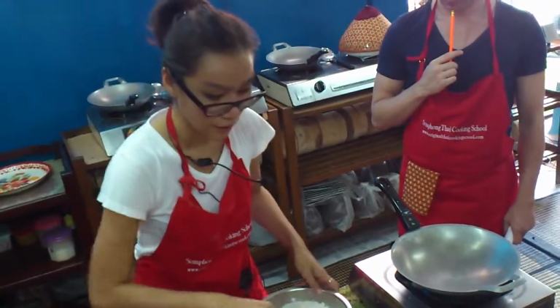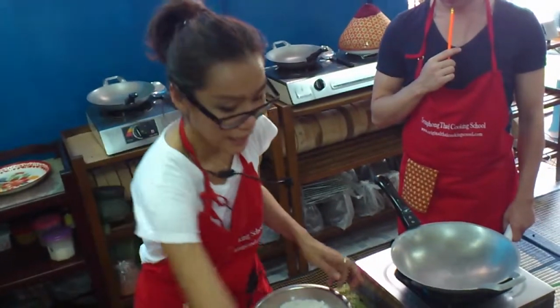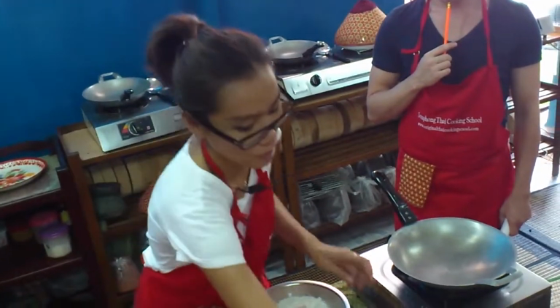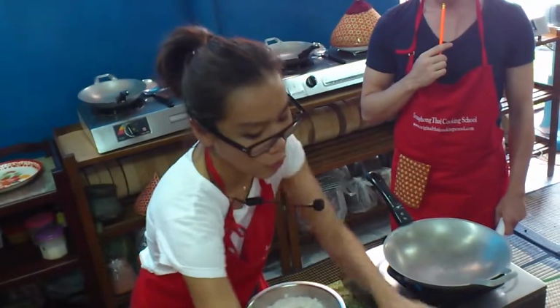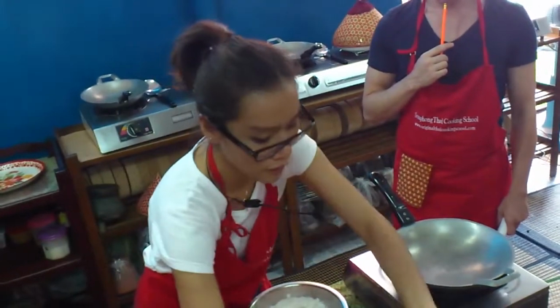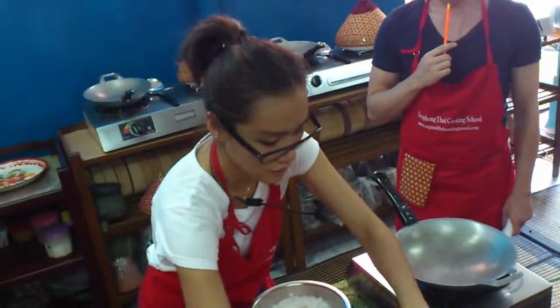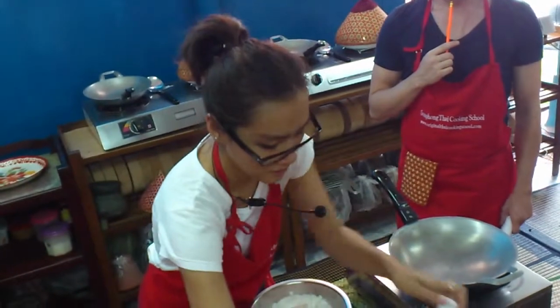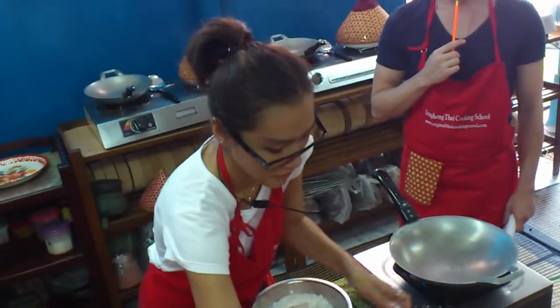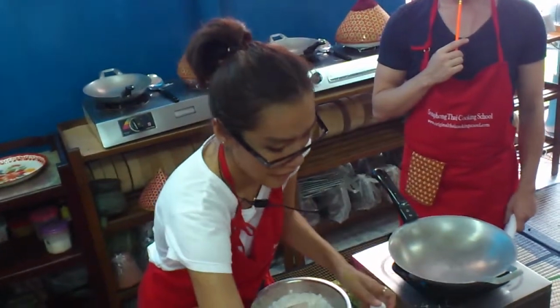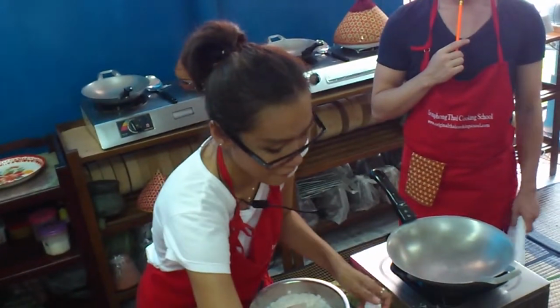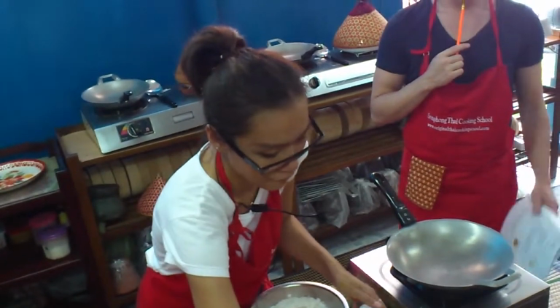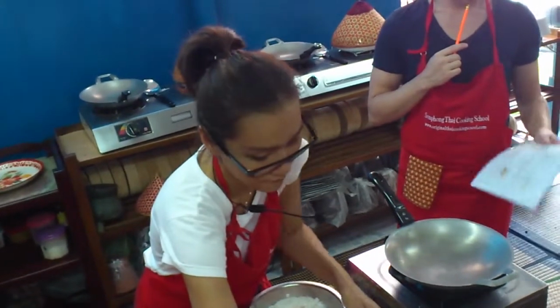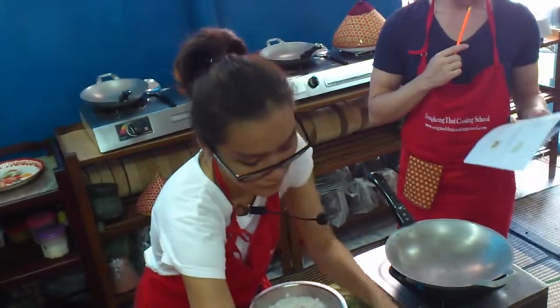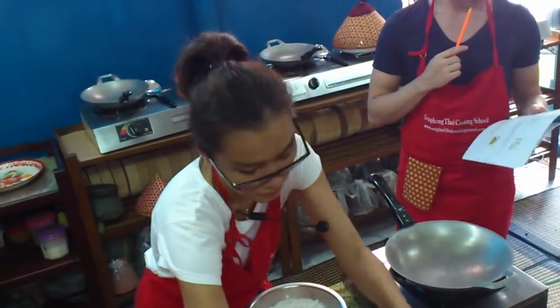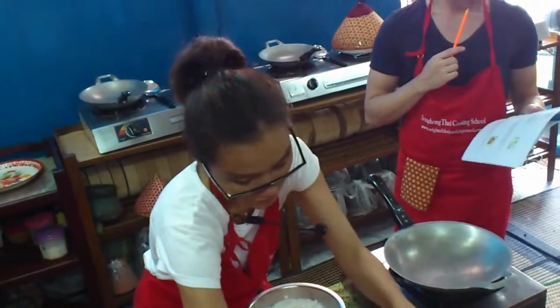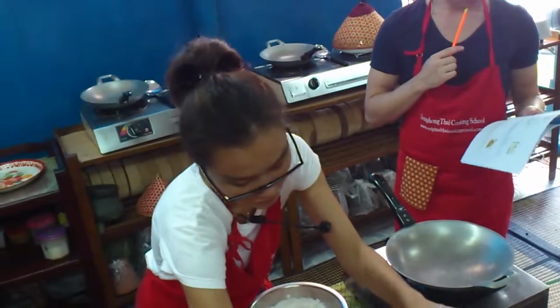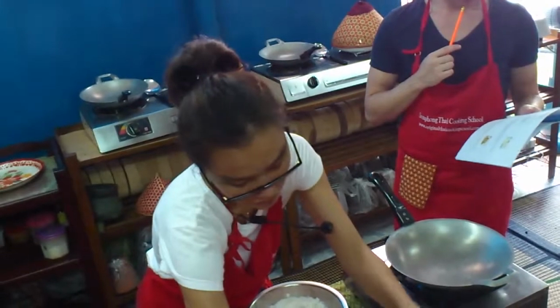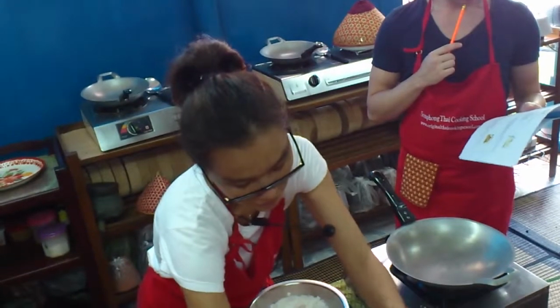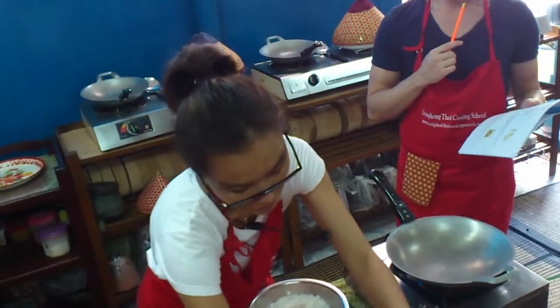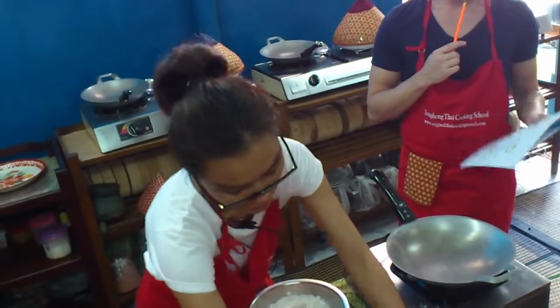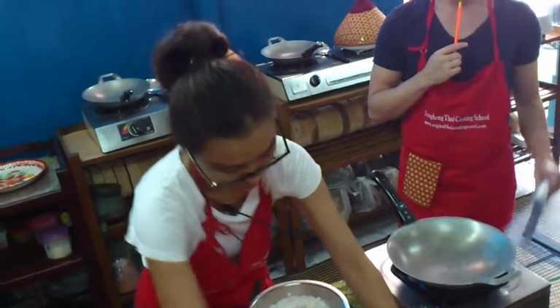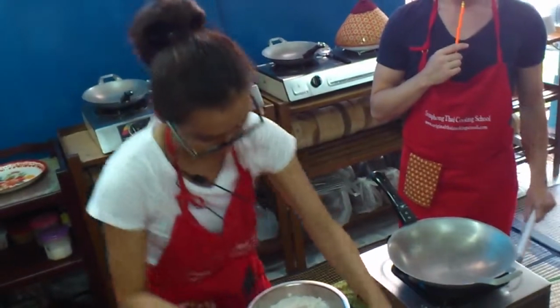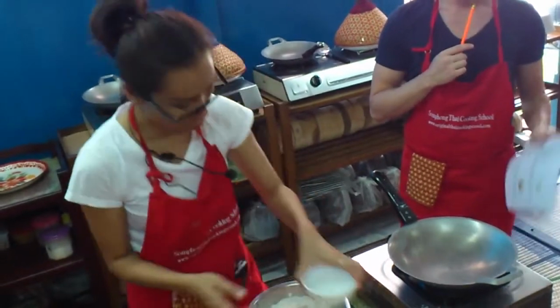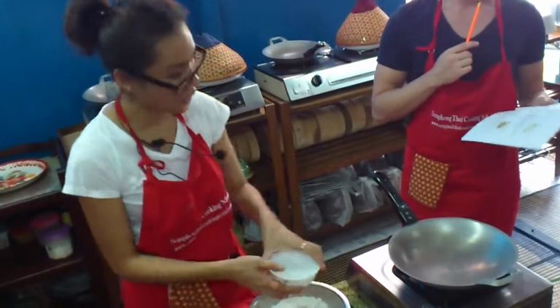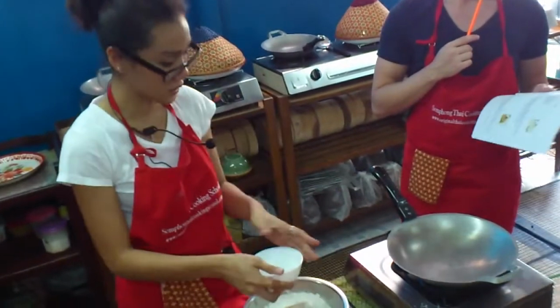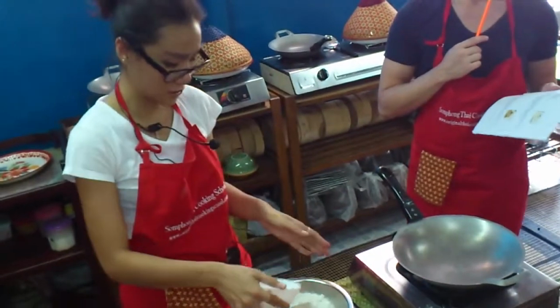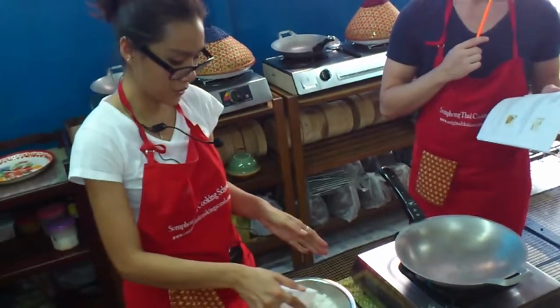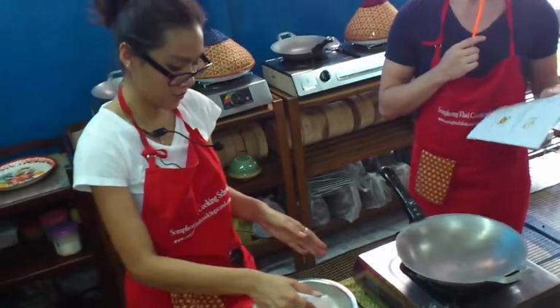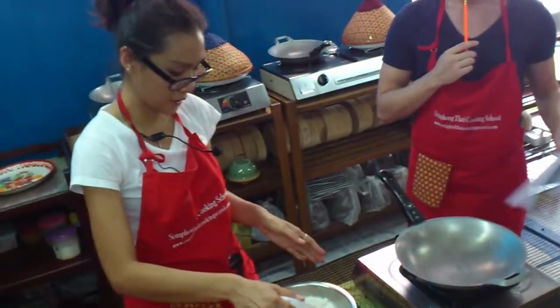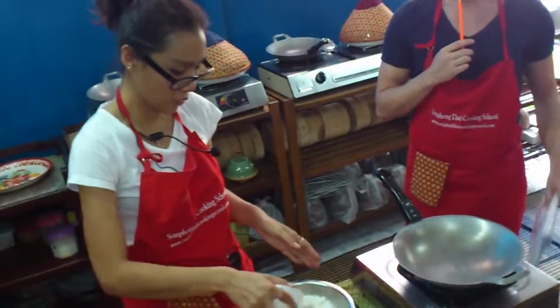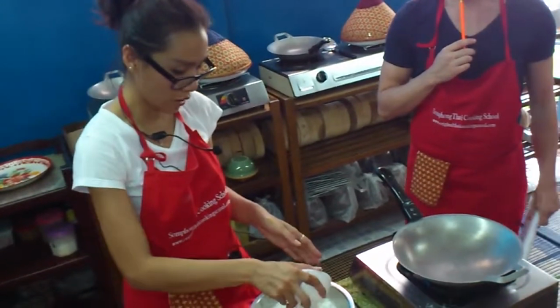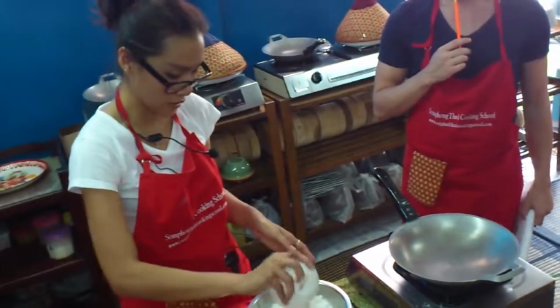And coconut cream. Okay, and cold water, half-half. Cold water — the trick, okay, cold water.